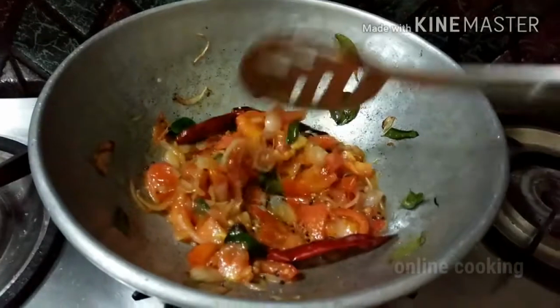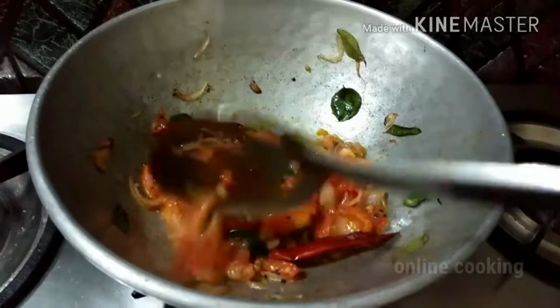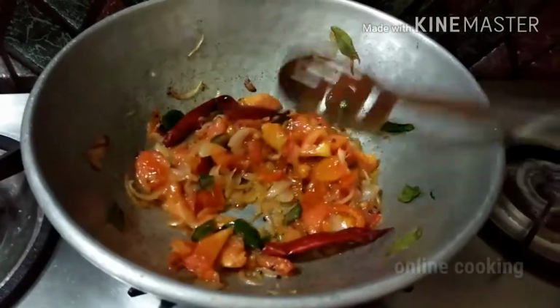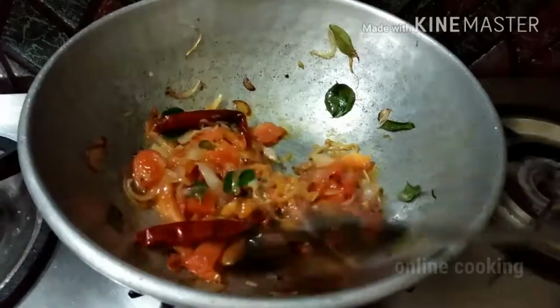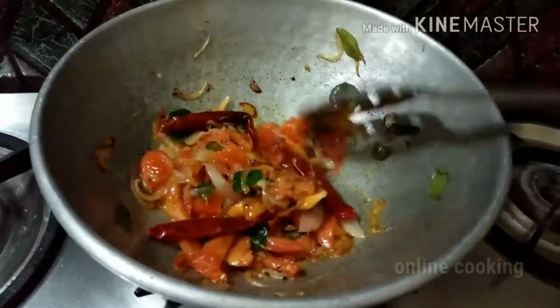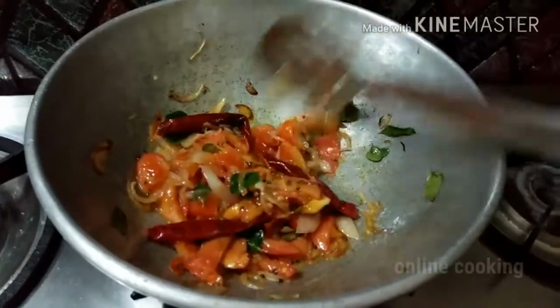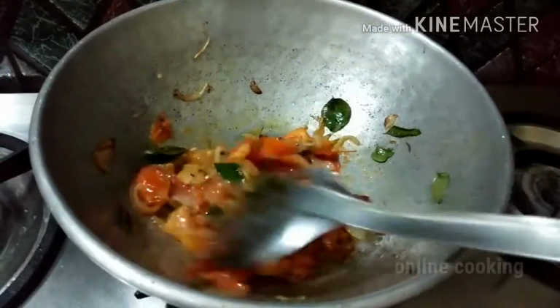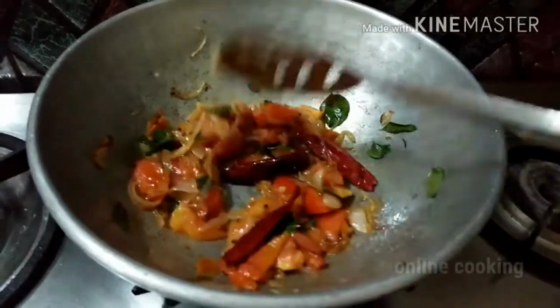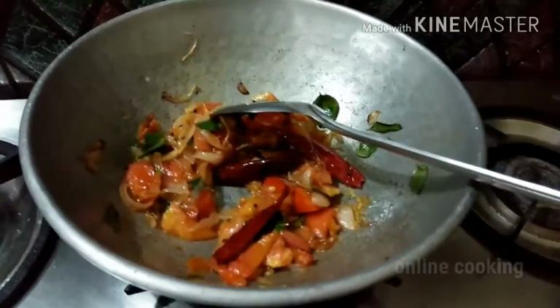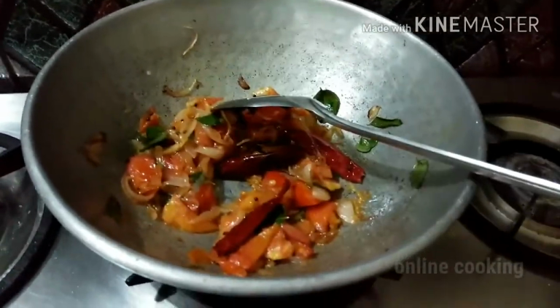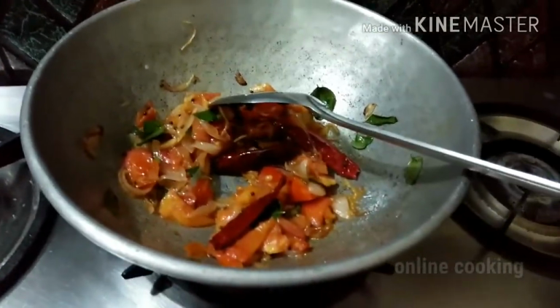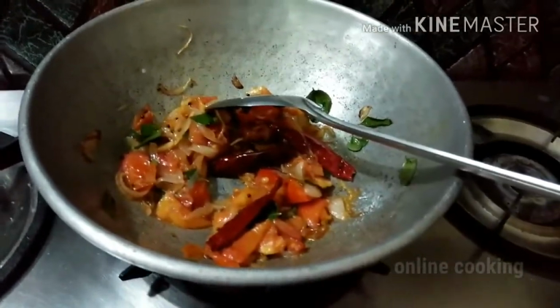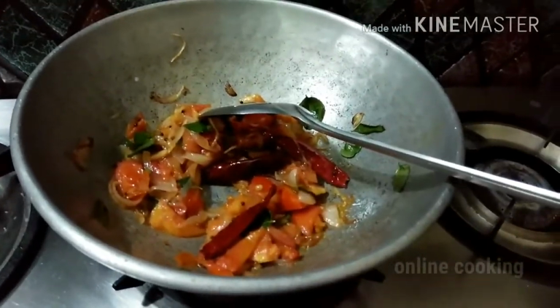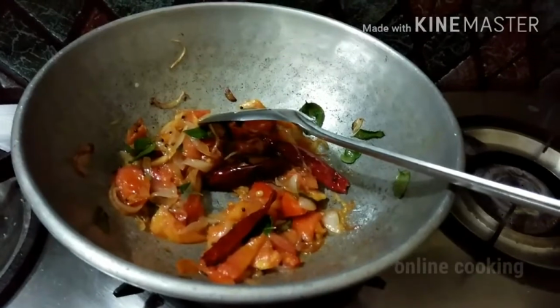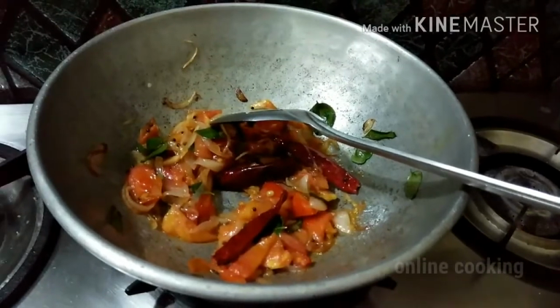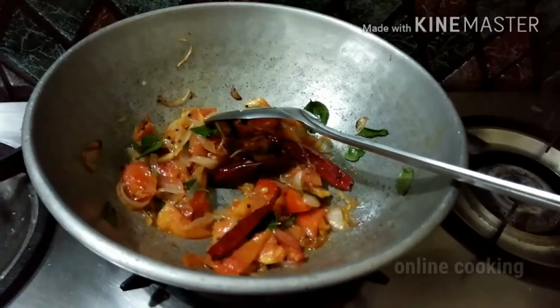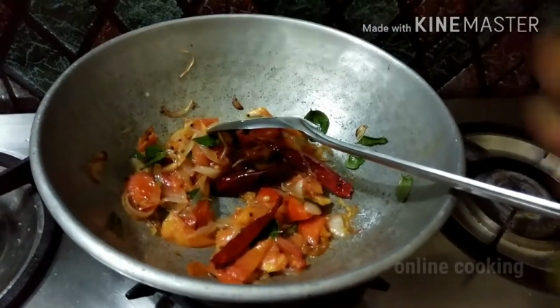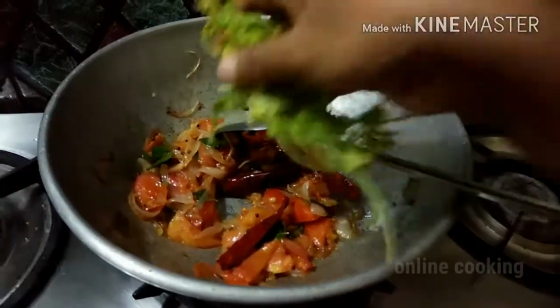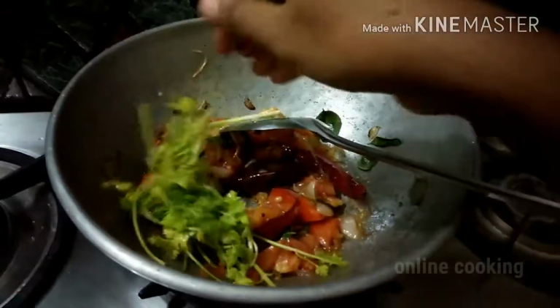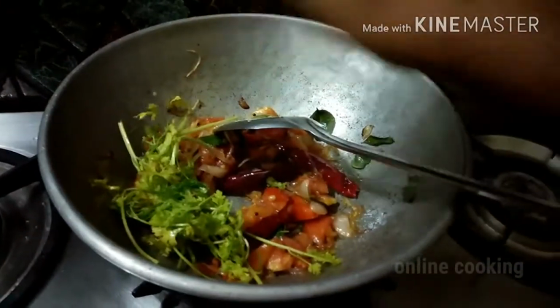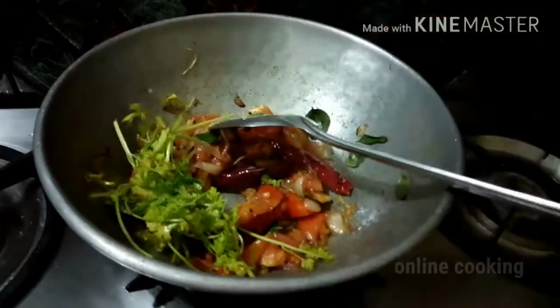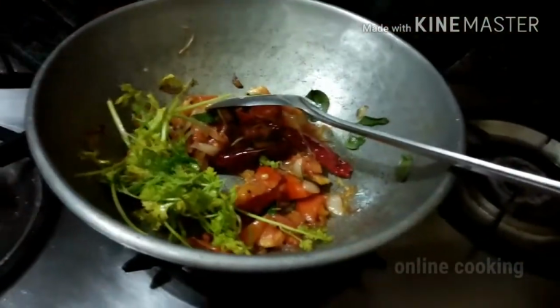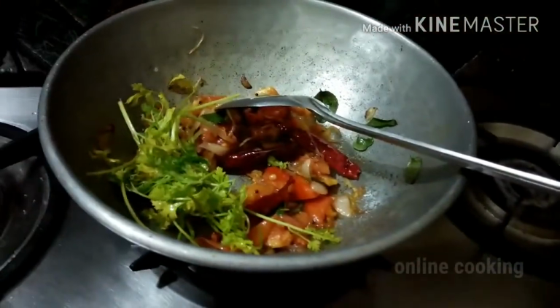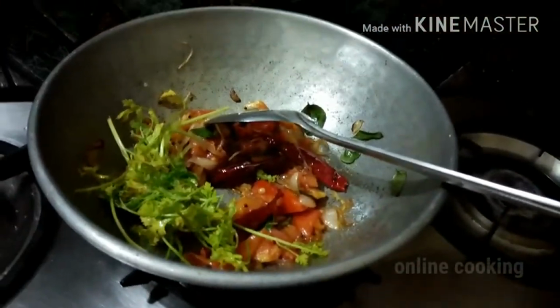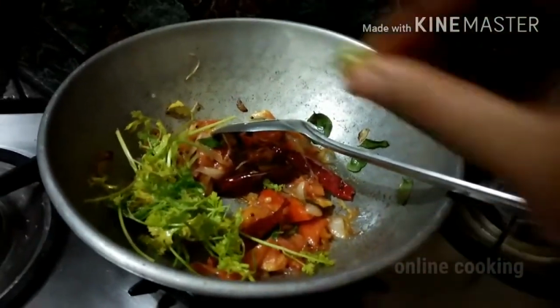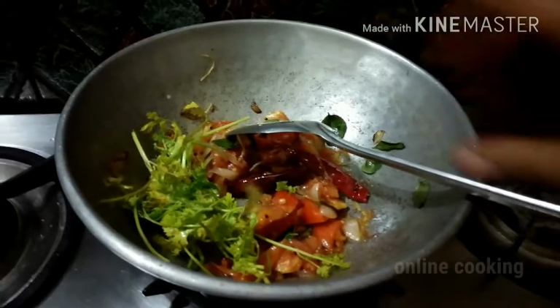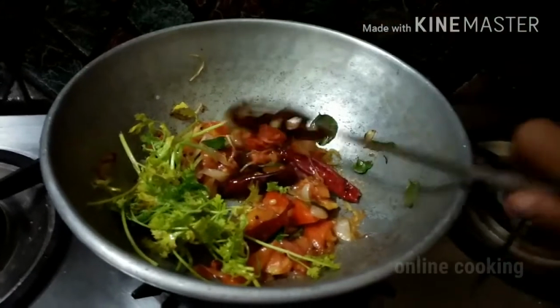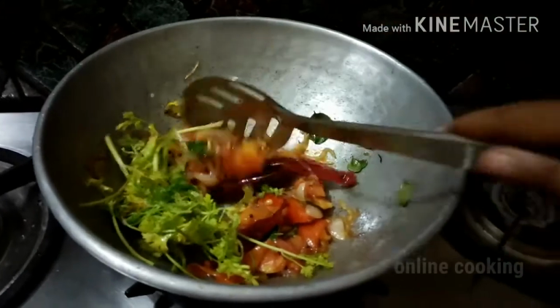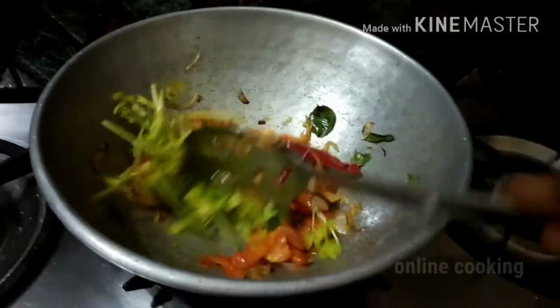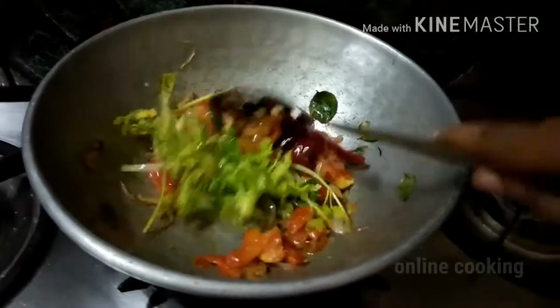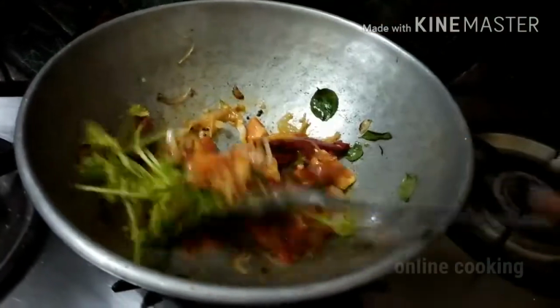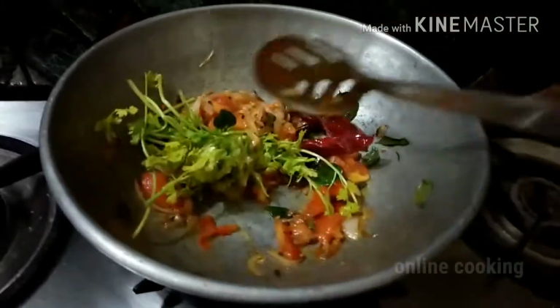We have a good taste of this. Now we have to wash it. If you want to make a good taste of this, it will be a good taste.